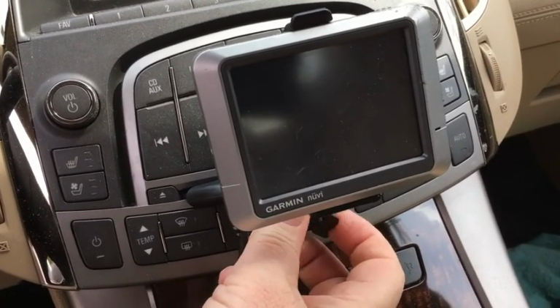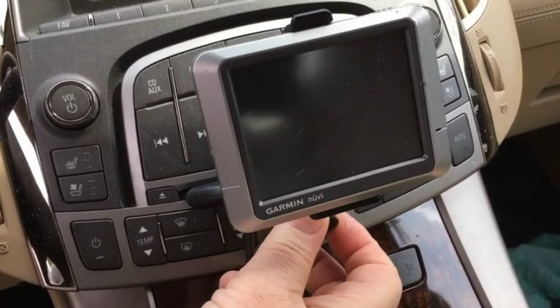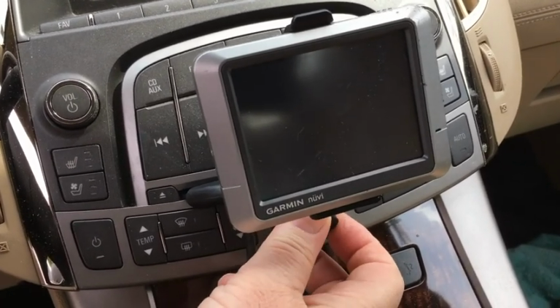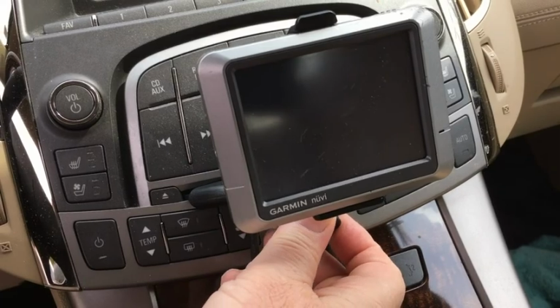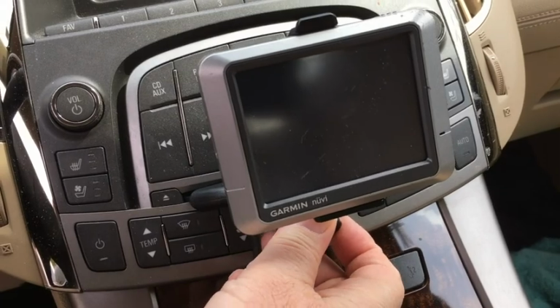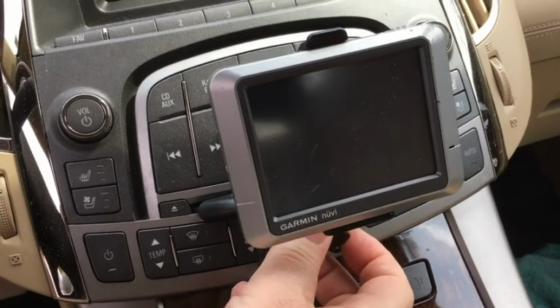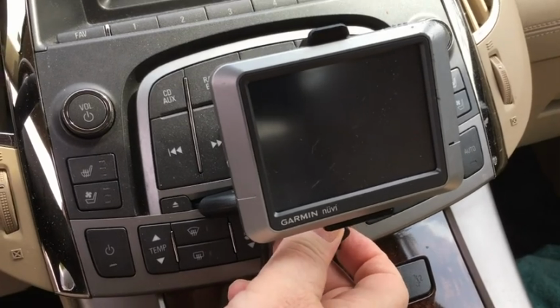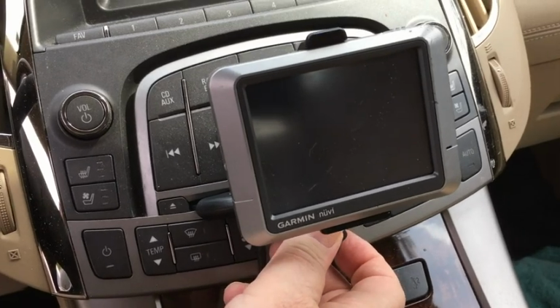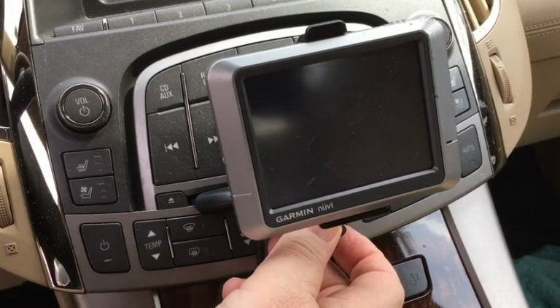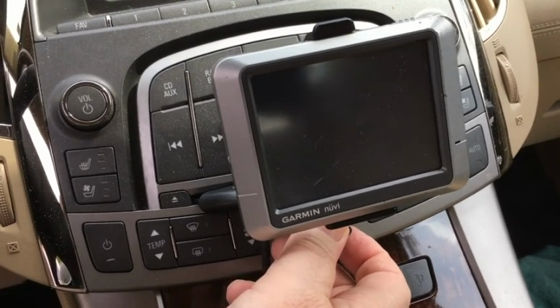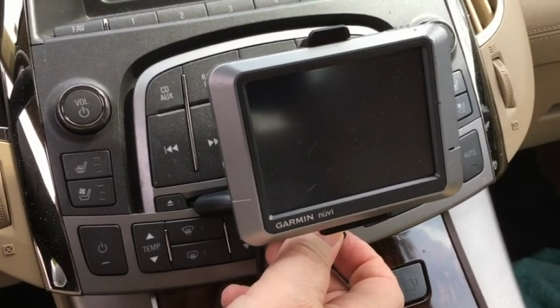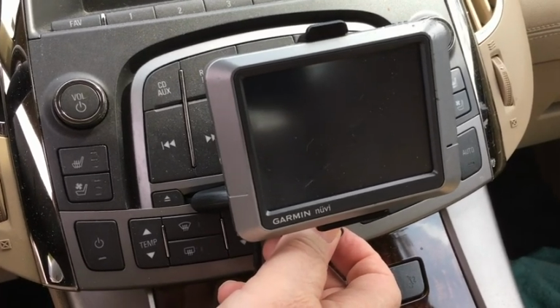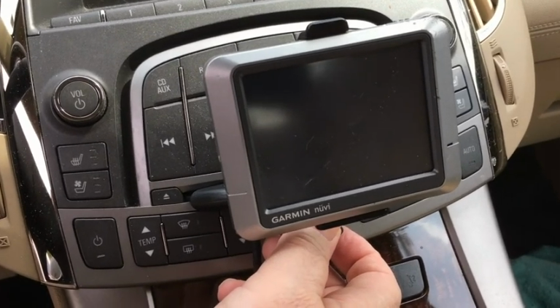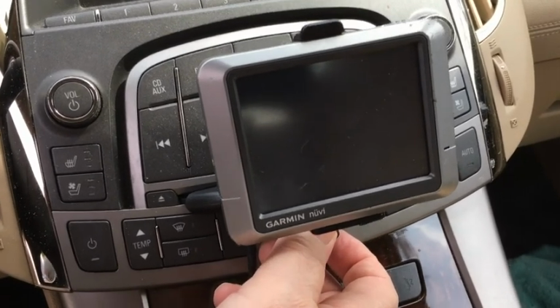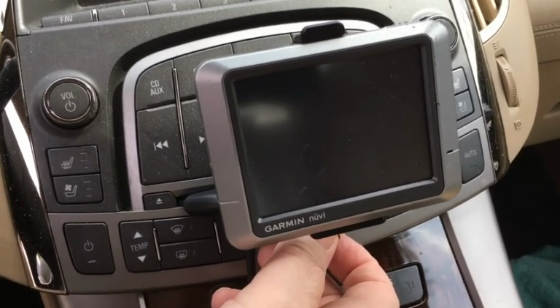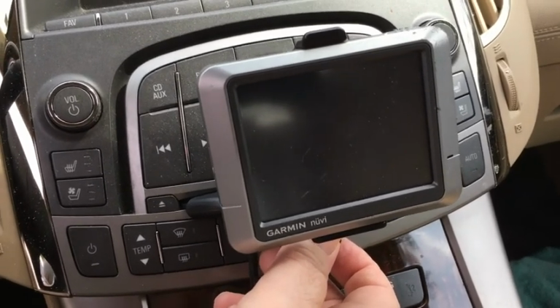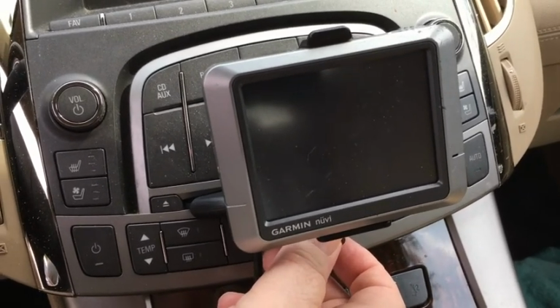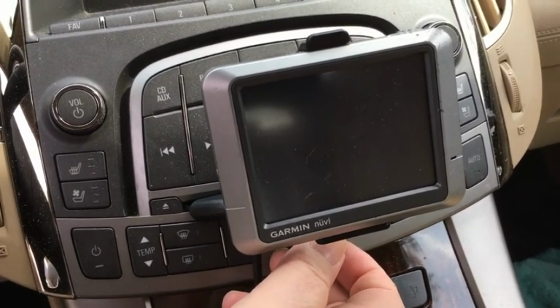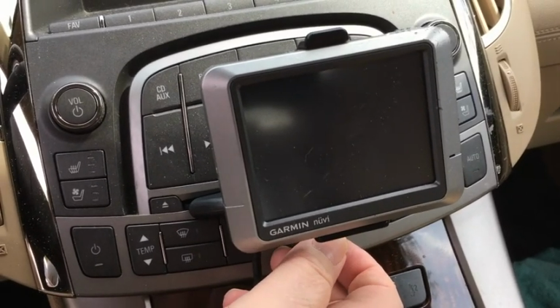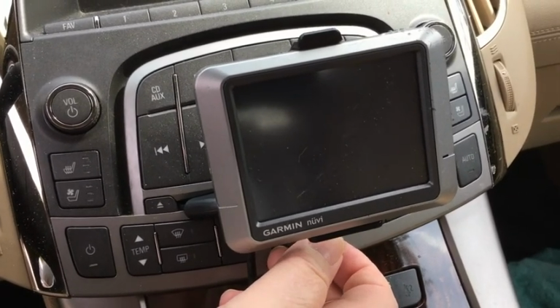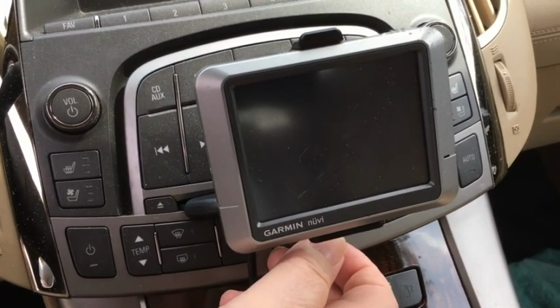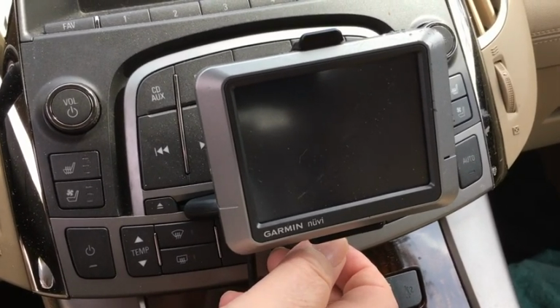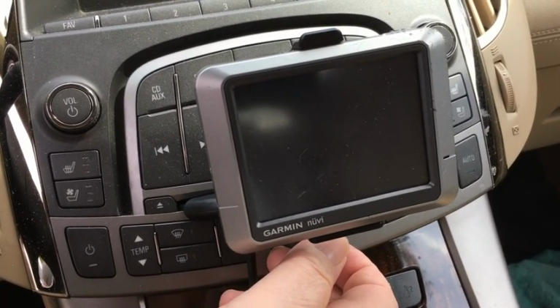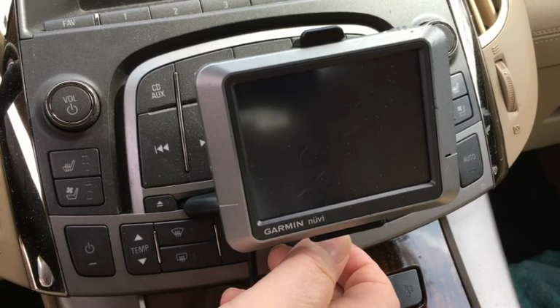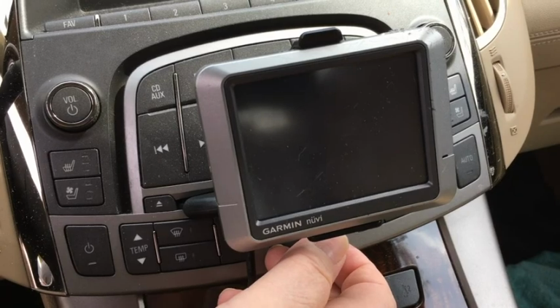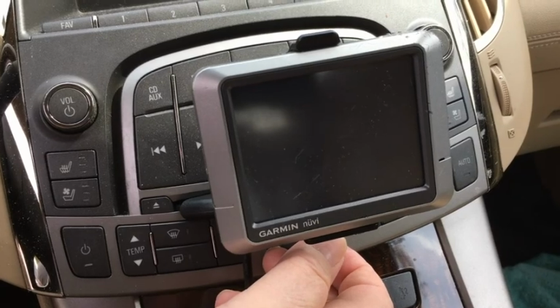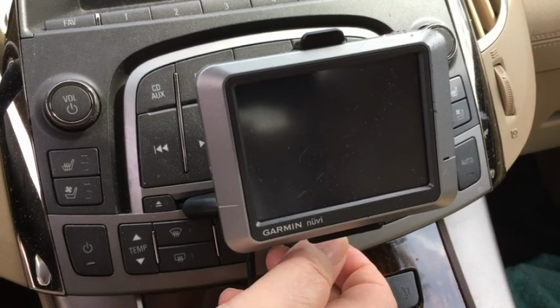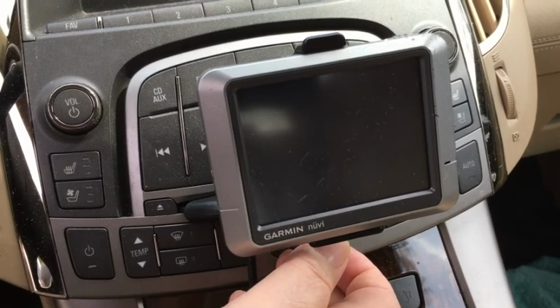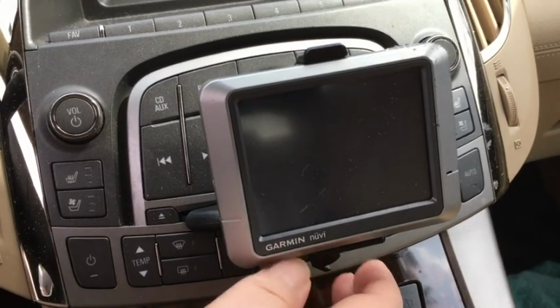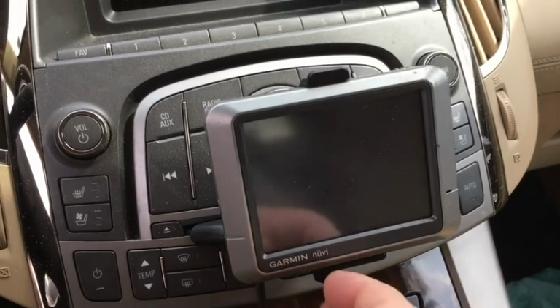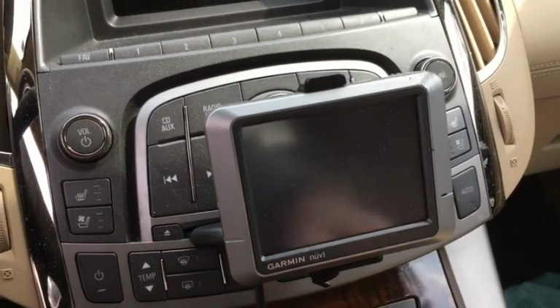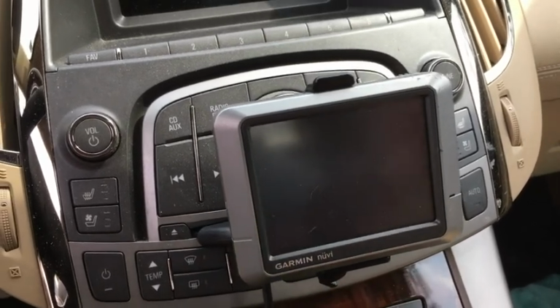You do it right here on this knob — don't overturn it or you can break it. That's your tip for today, and I hope that helps. Have a great day!